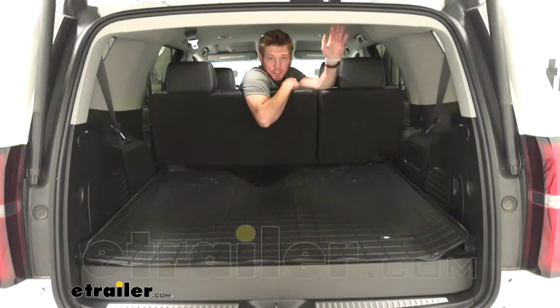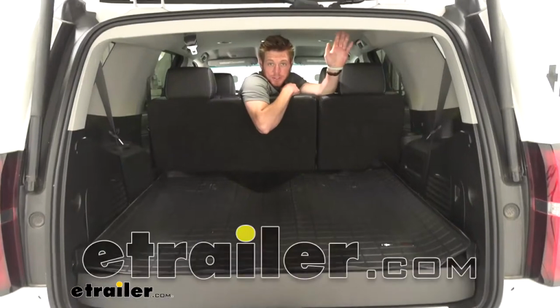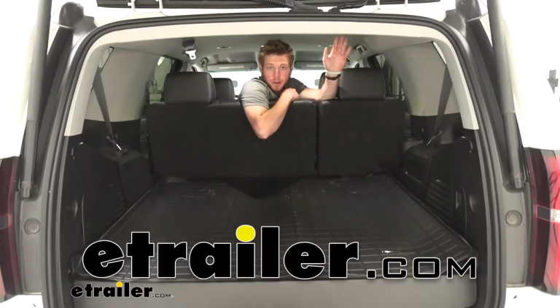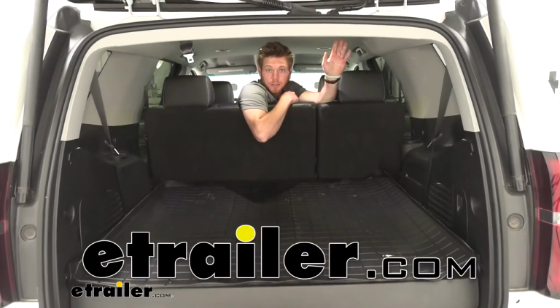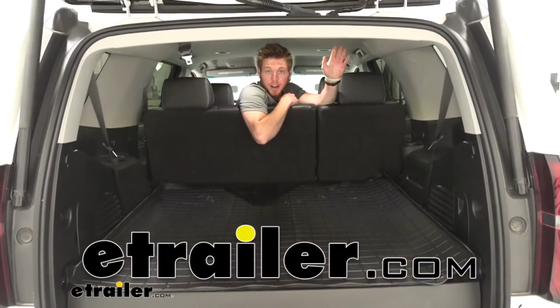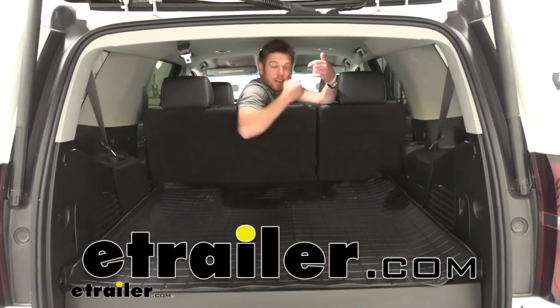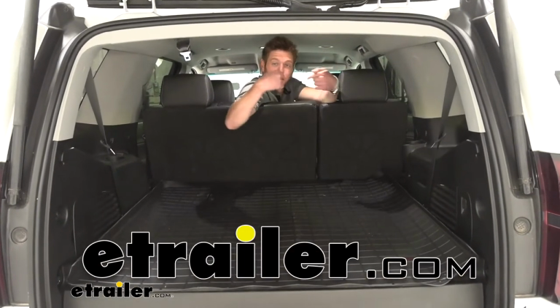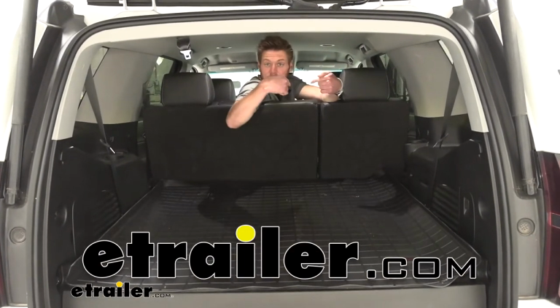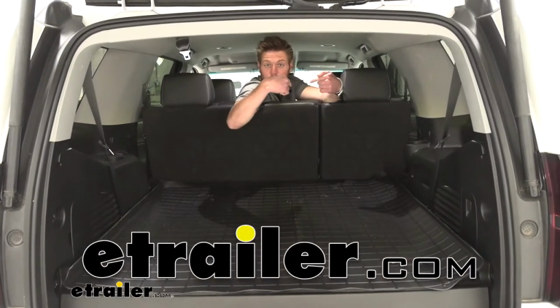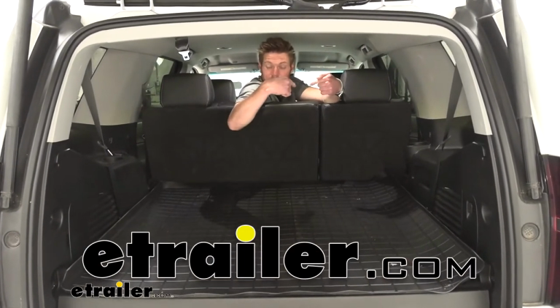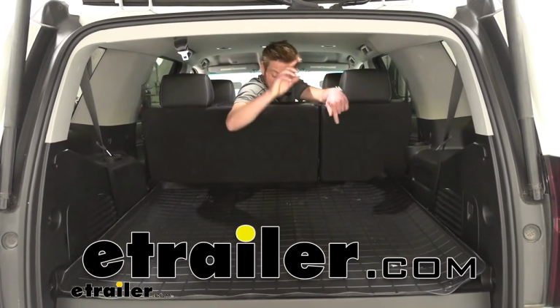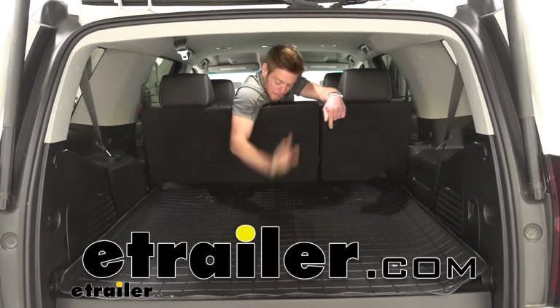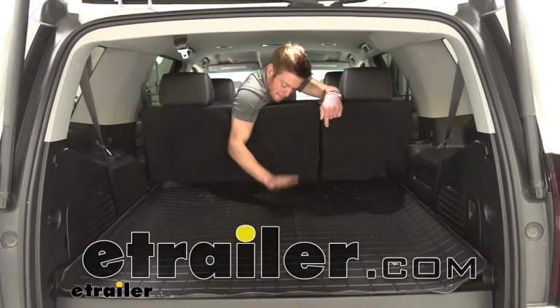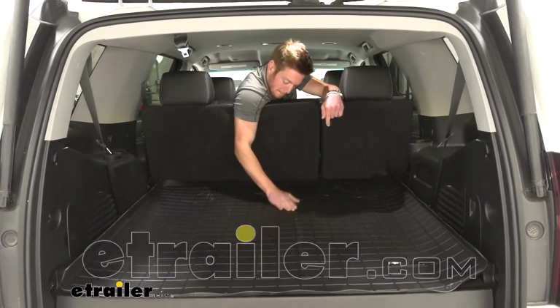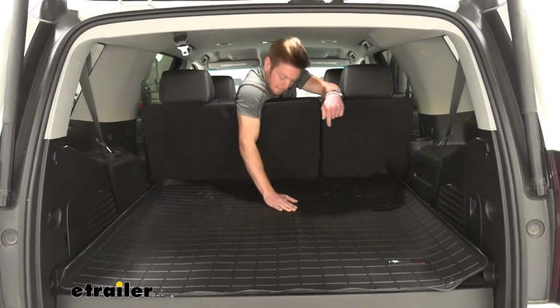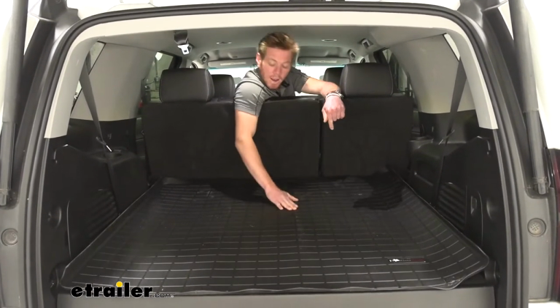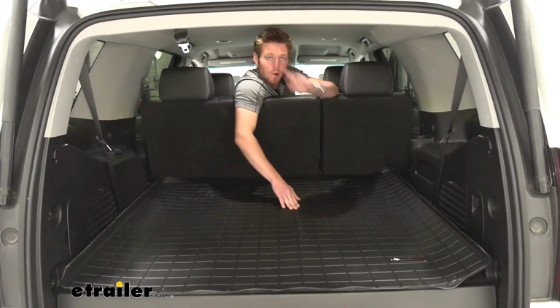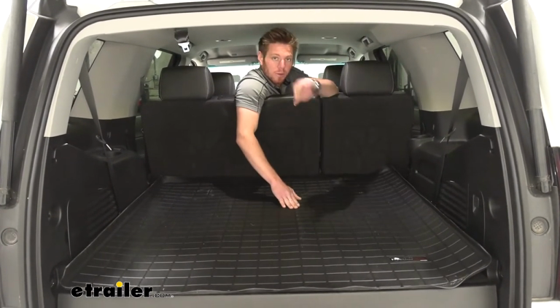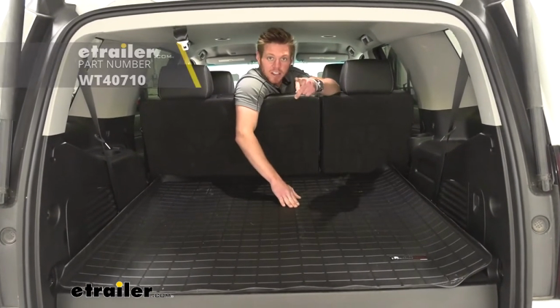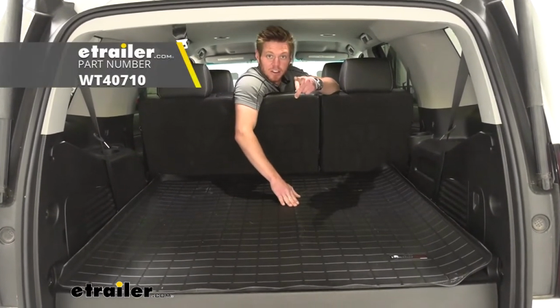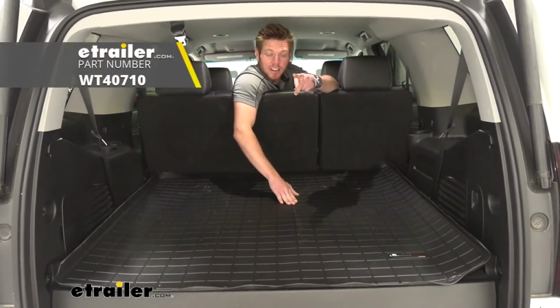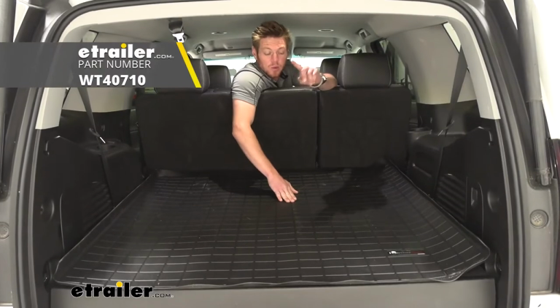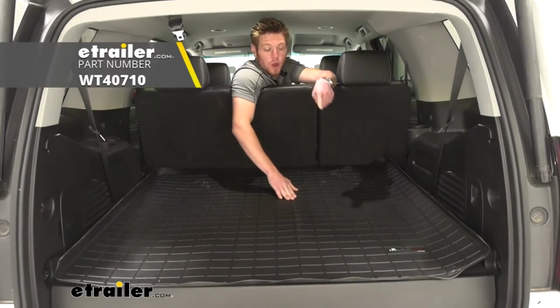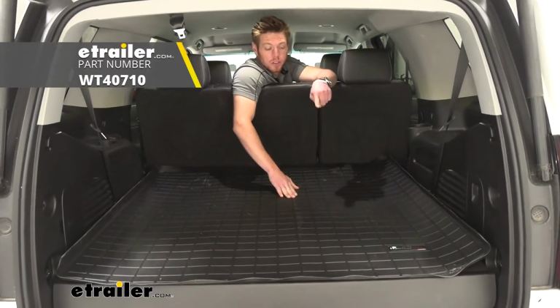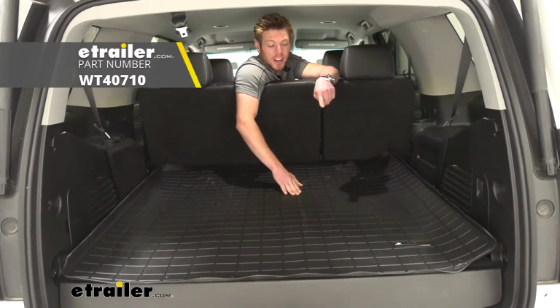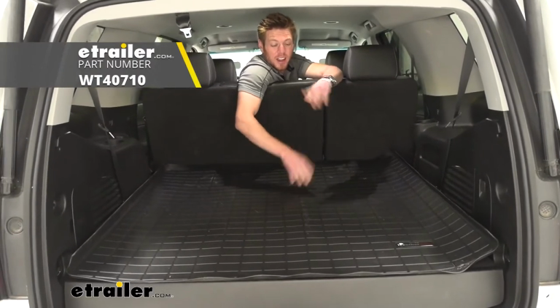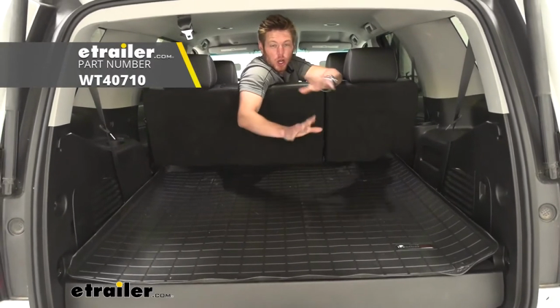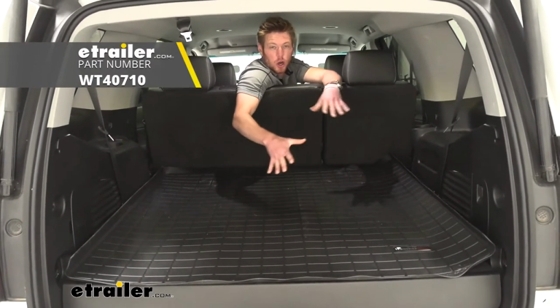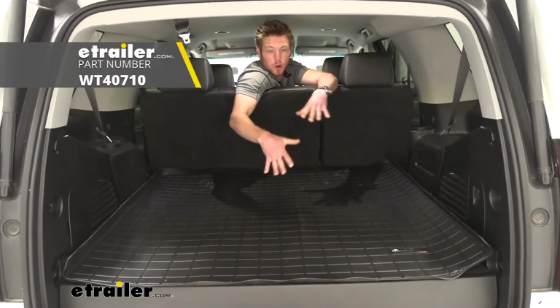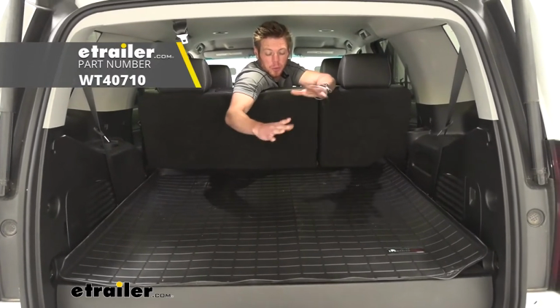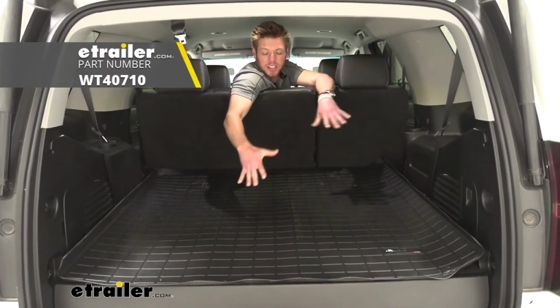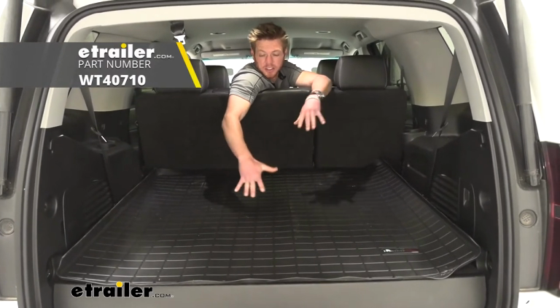What's going on everybody? Adam here with eTrailer. Today we're going to be taking a look at the WeatherTech cargo protector.